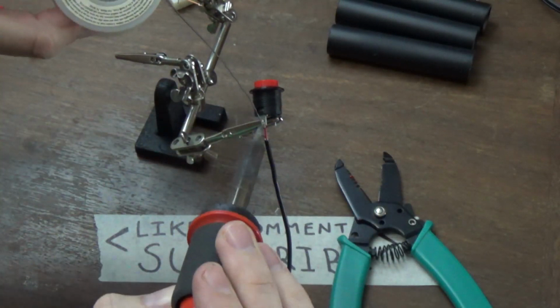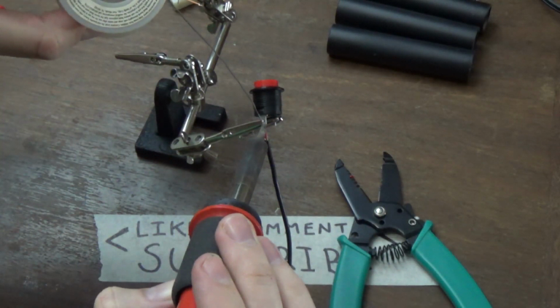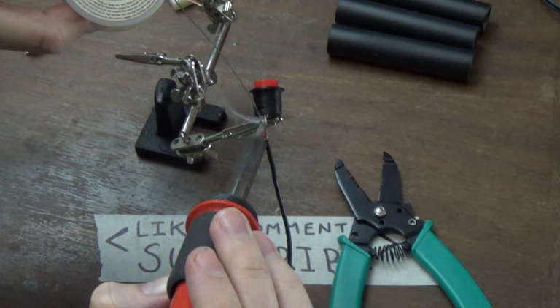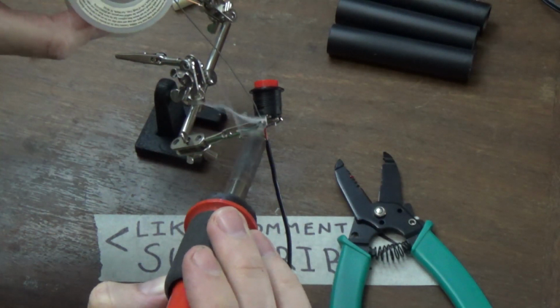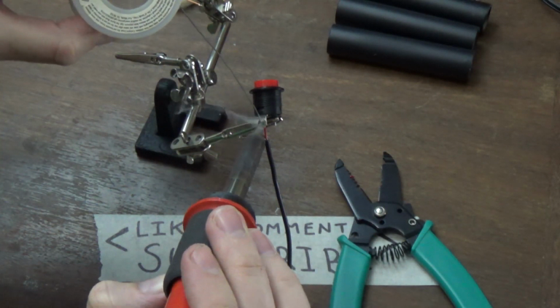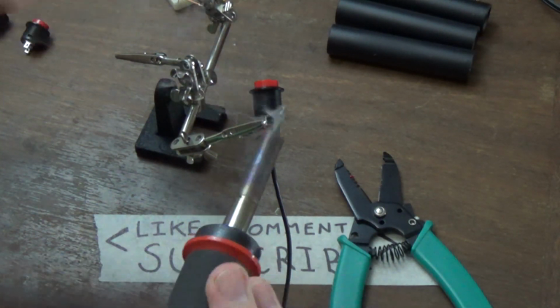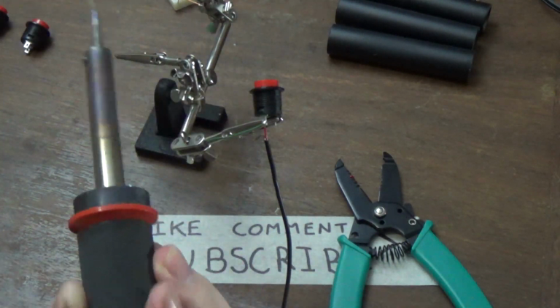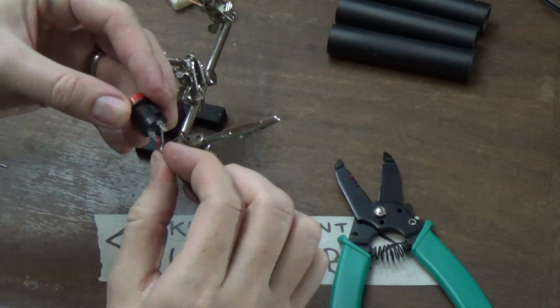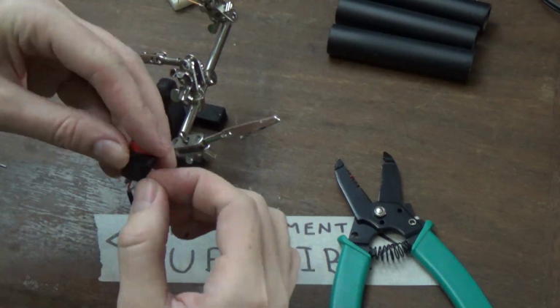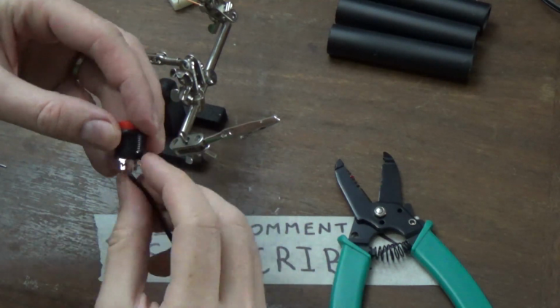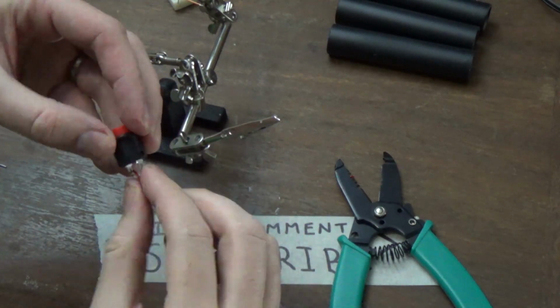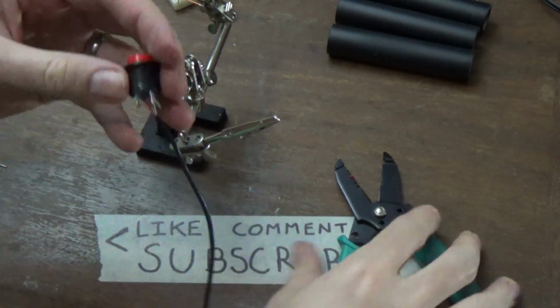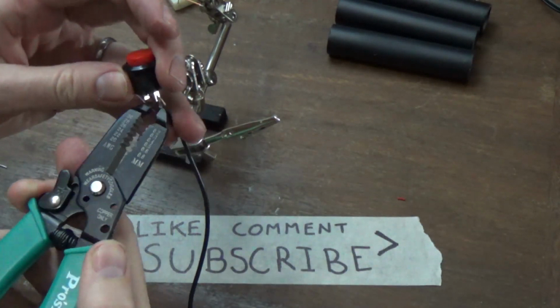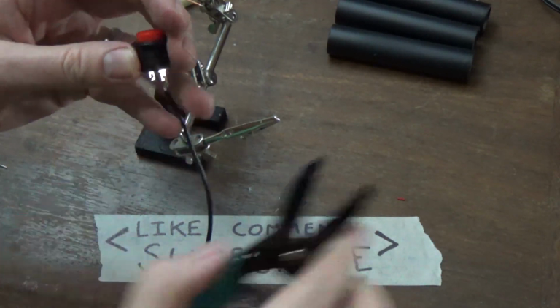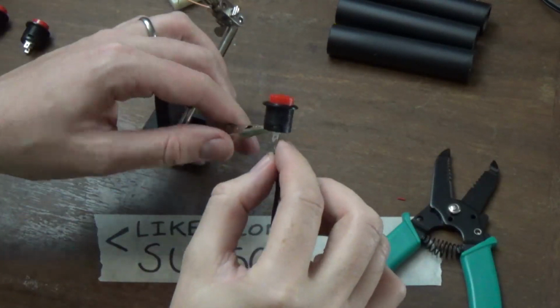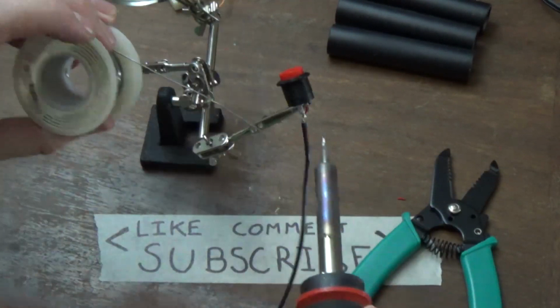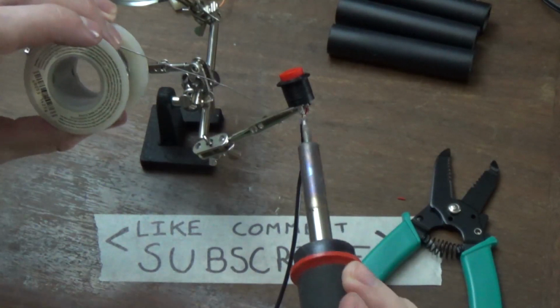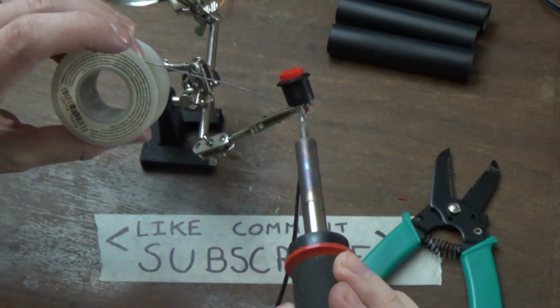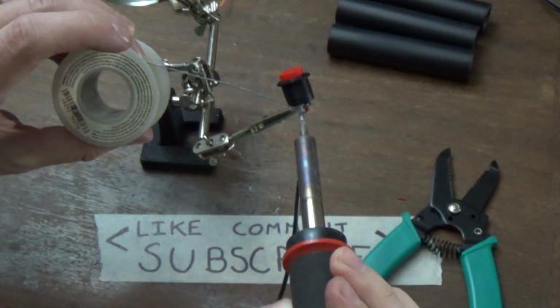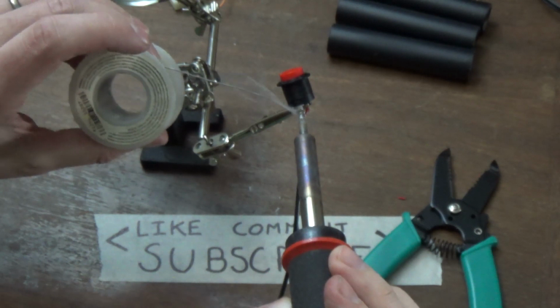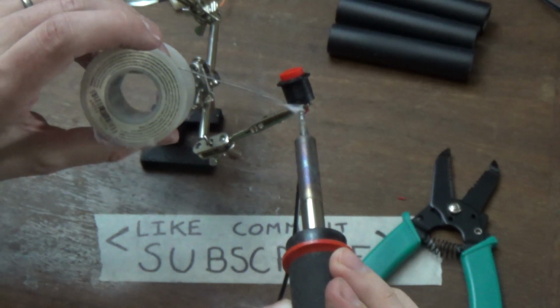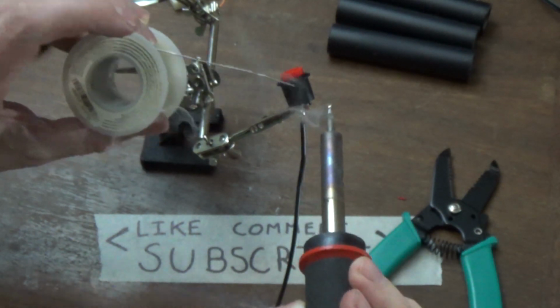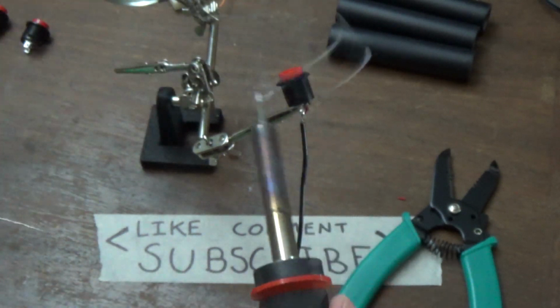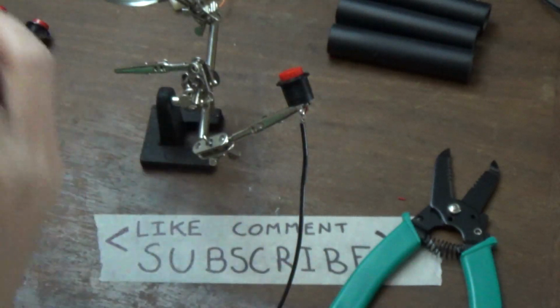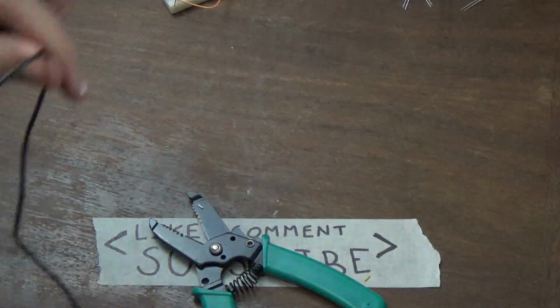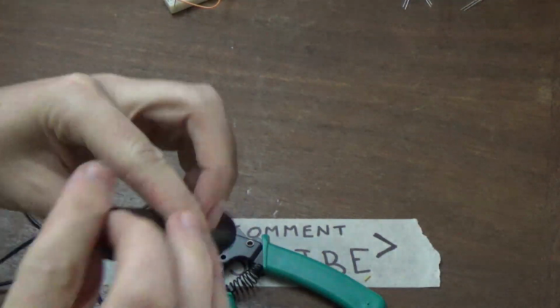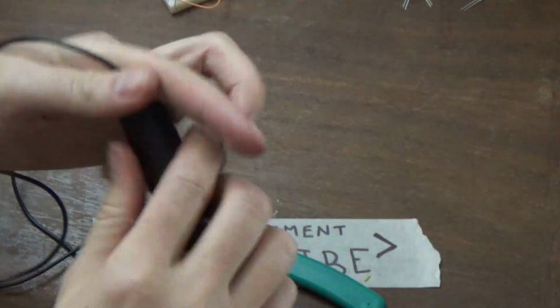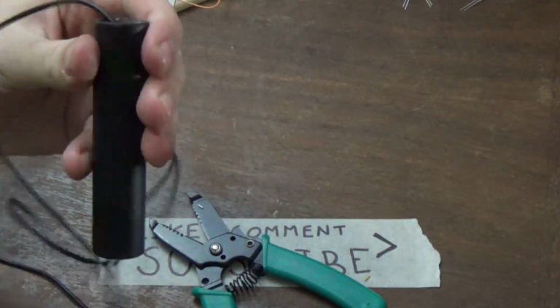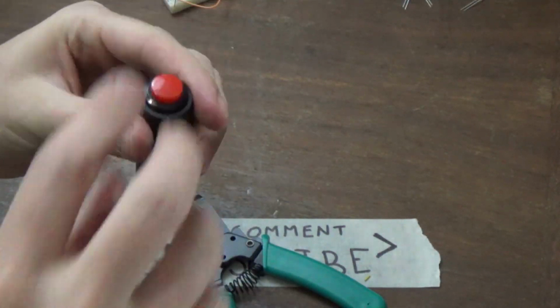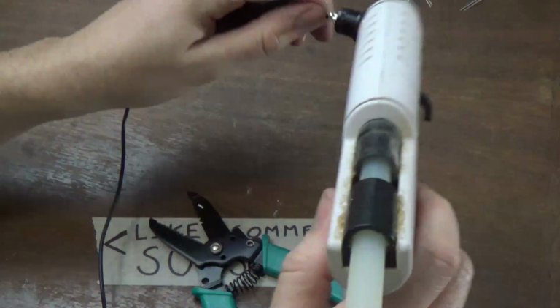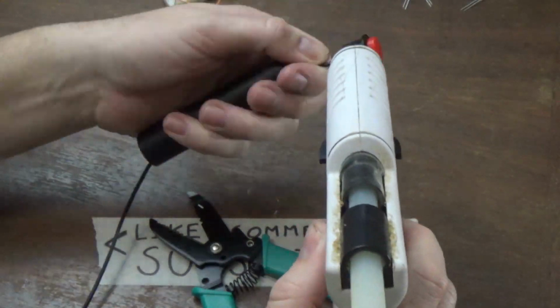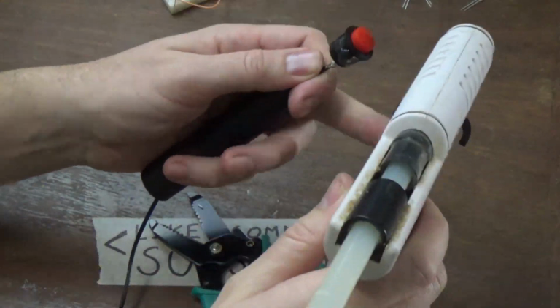I solder those wires to the momentary switch, then hot glue the momentary switch to one end of the PVC pipe. I make a knot on the other end and hot glue that to the end of the PVC pipe as well.